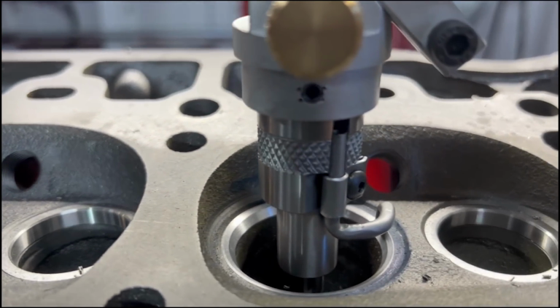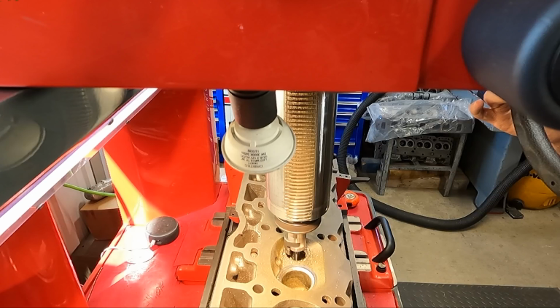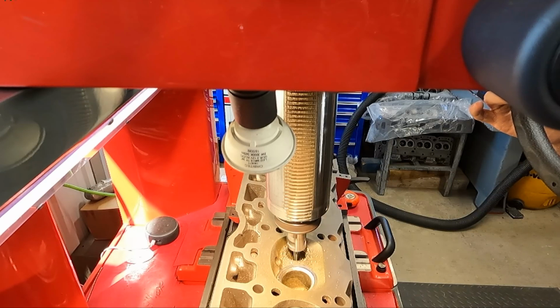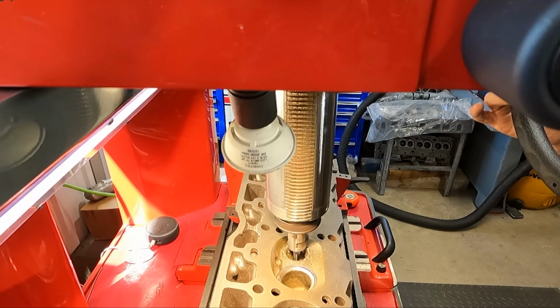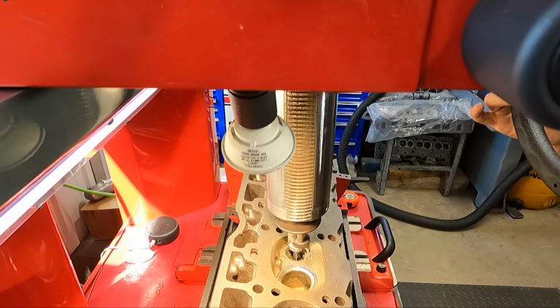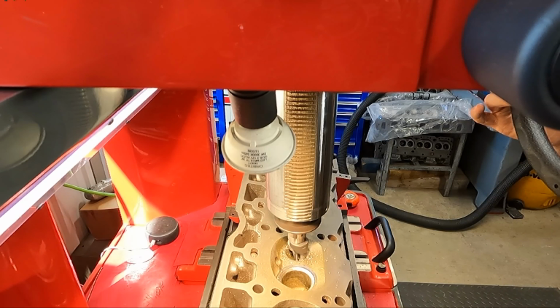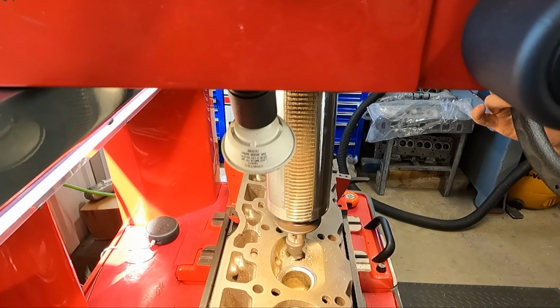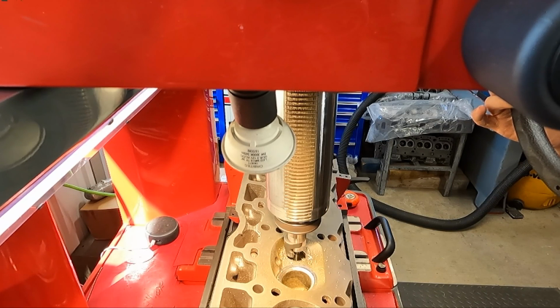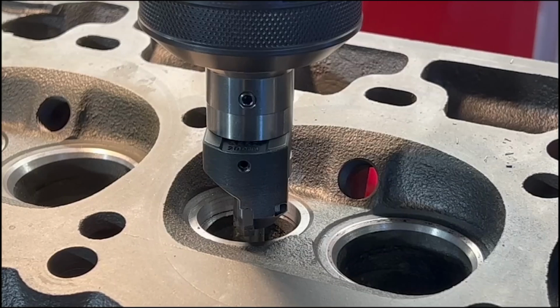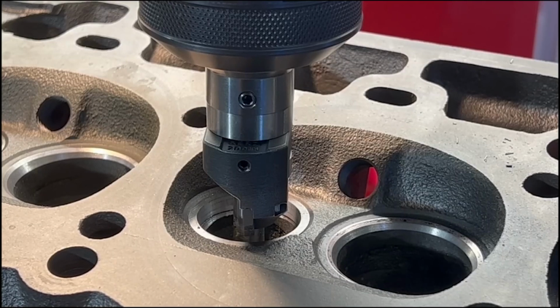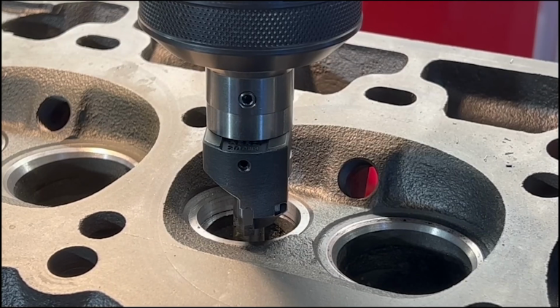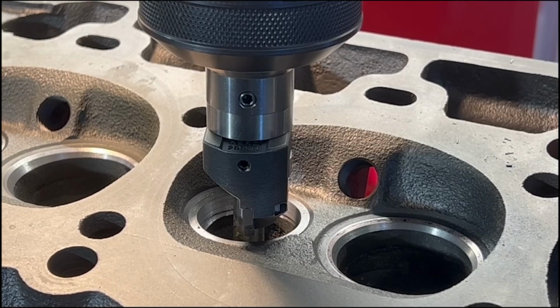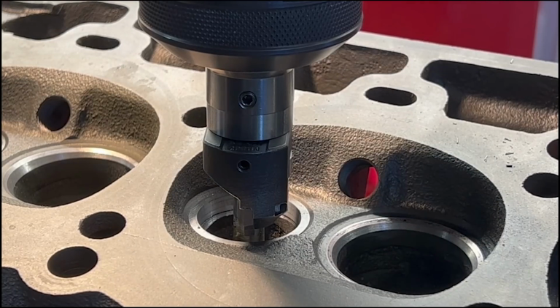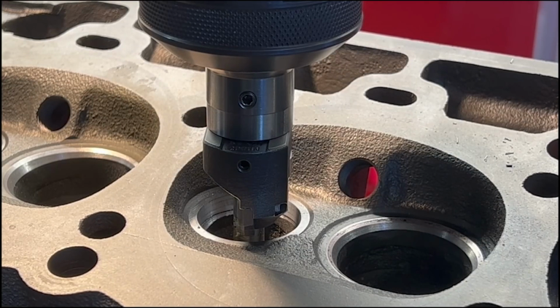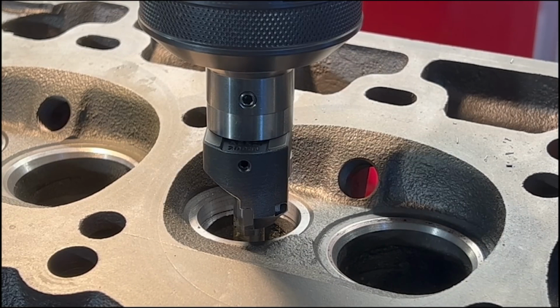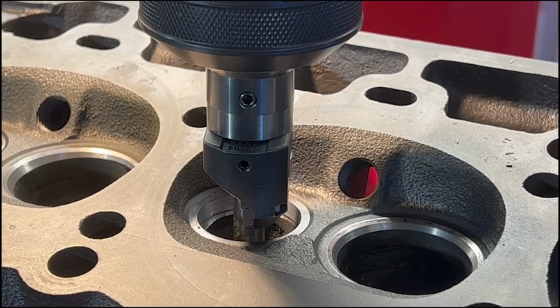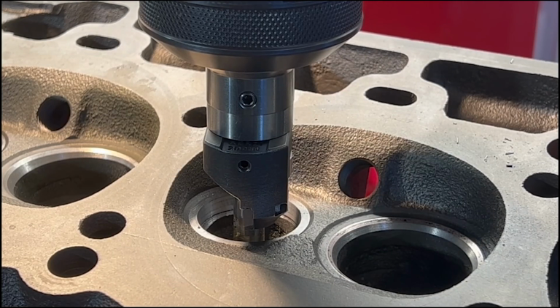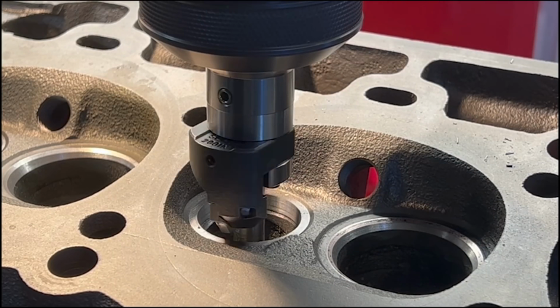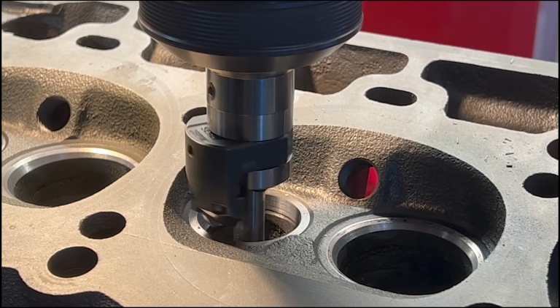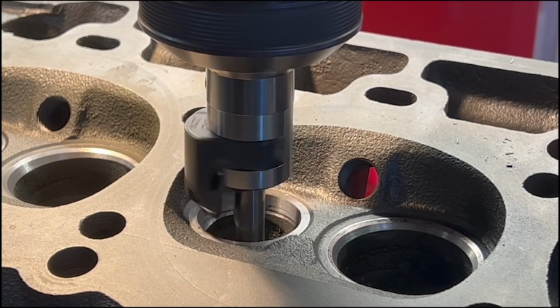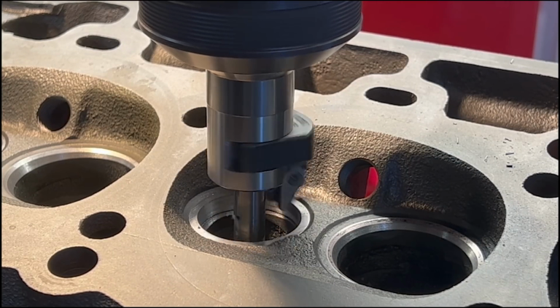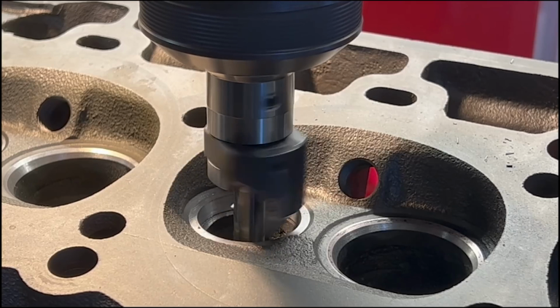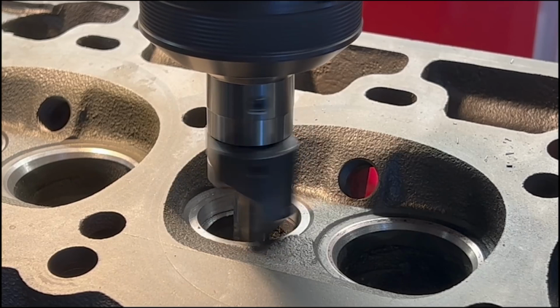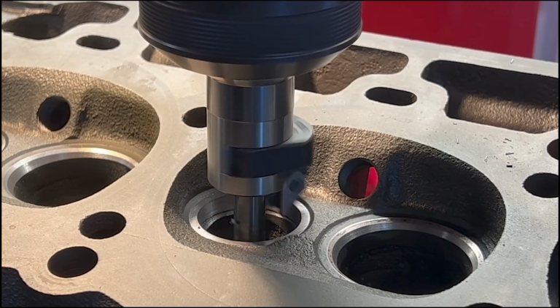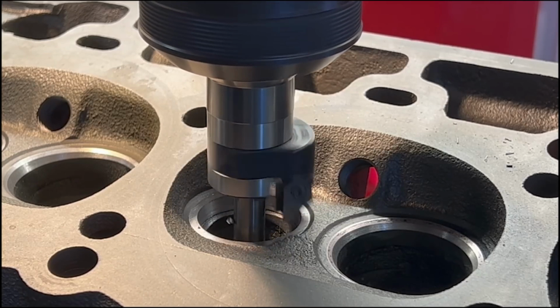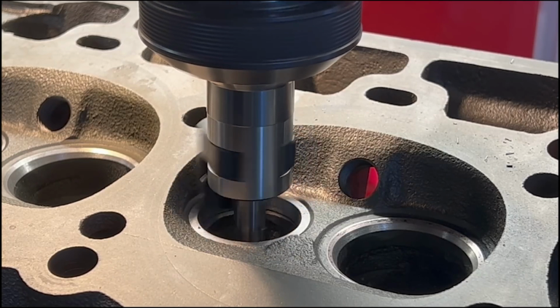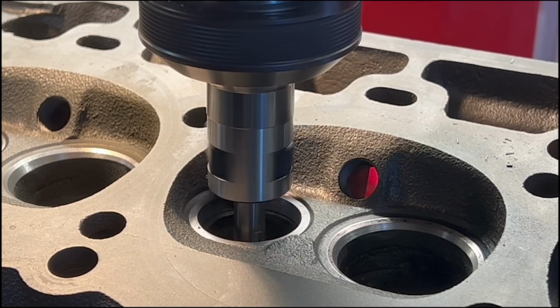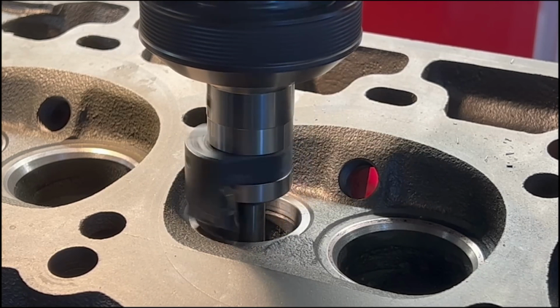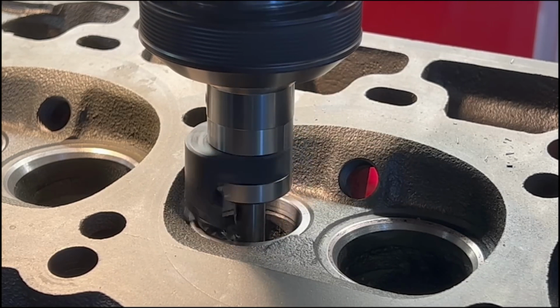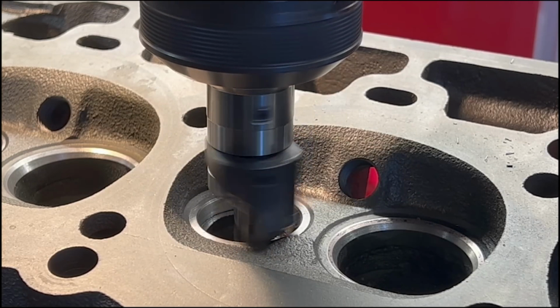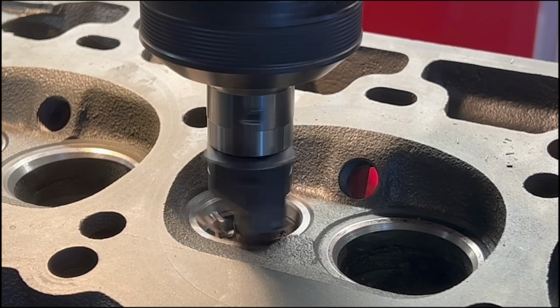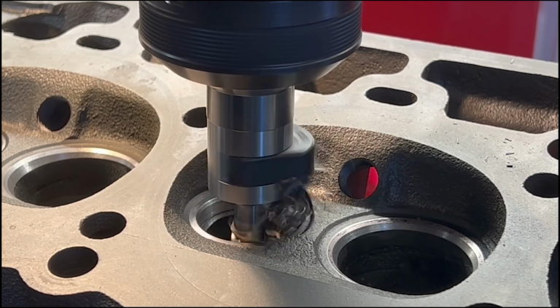On cutting the exhaust seats, I first went in with a steep angle cutter to make a smoother transition from the new seat insert into the port. Once we did that, we put in the three-angle insert with a 60-thousandths-wide 45-degree seat to go ahead and cut the exhaust seats.